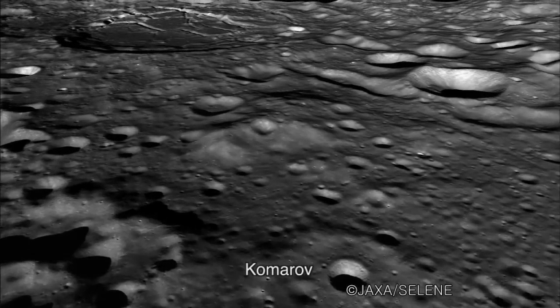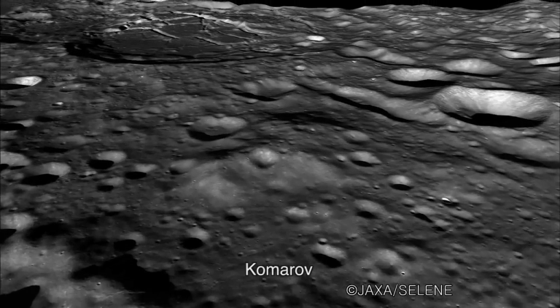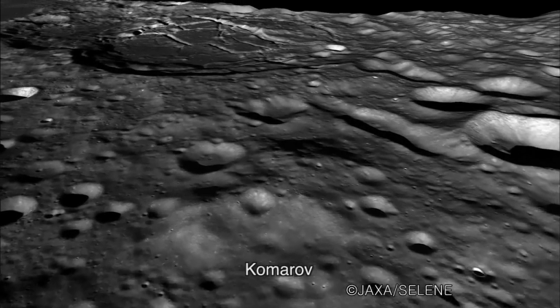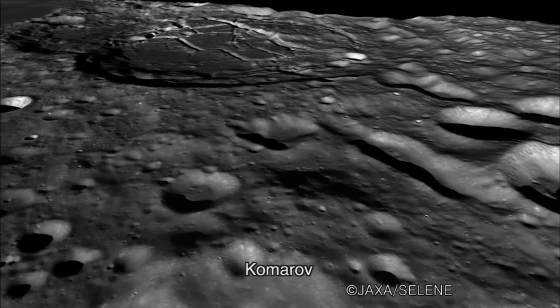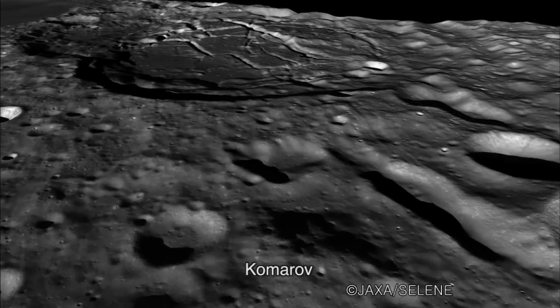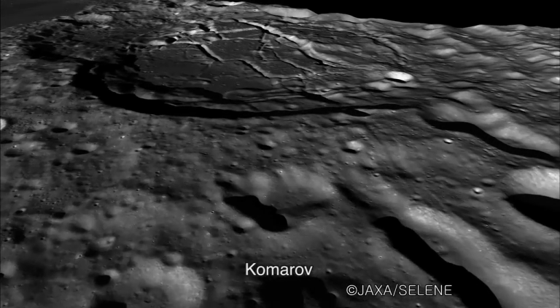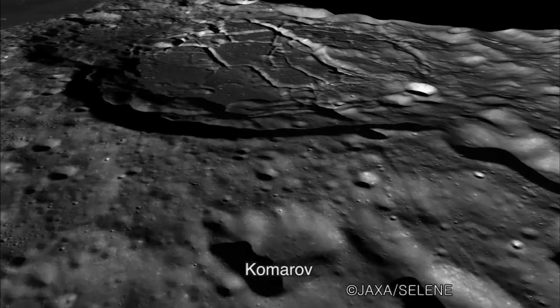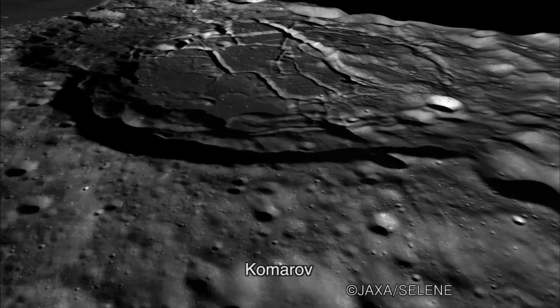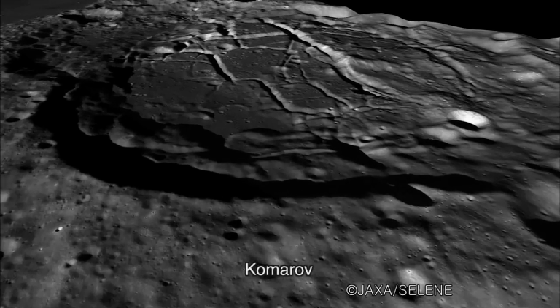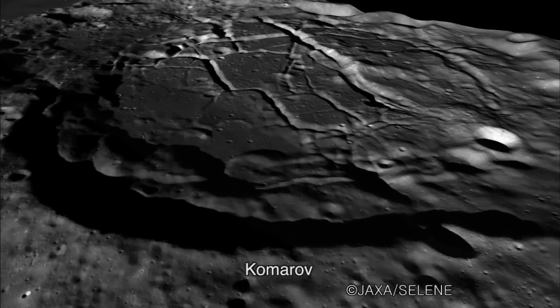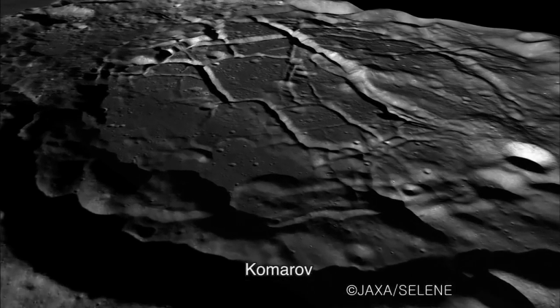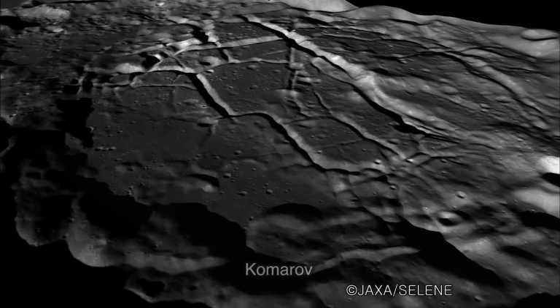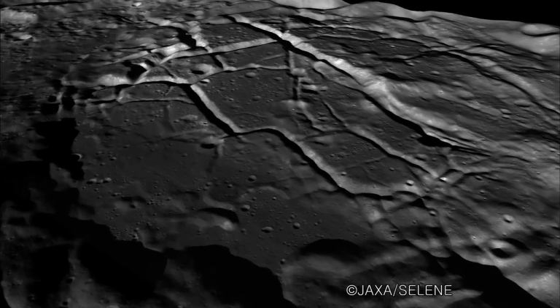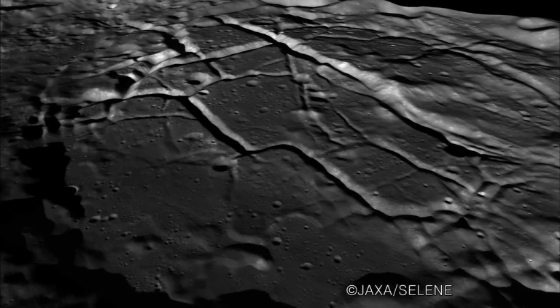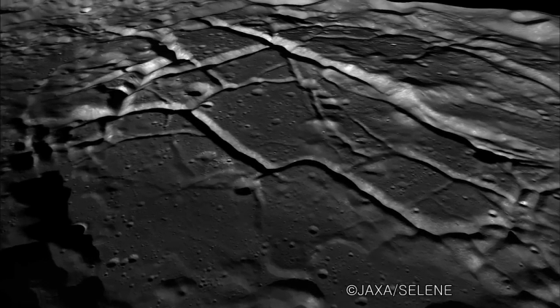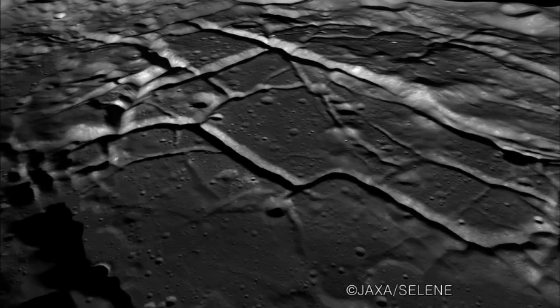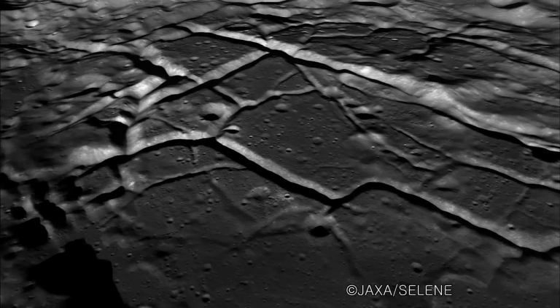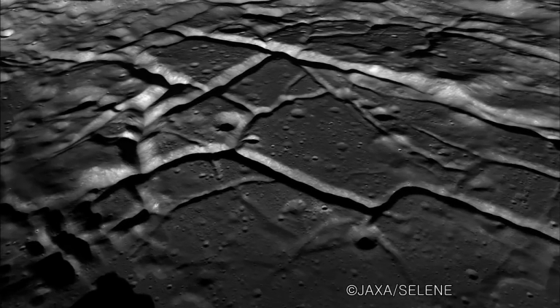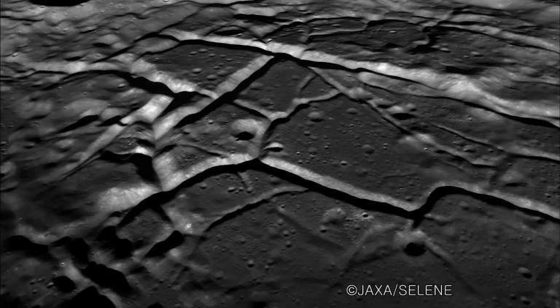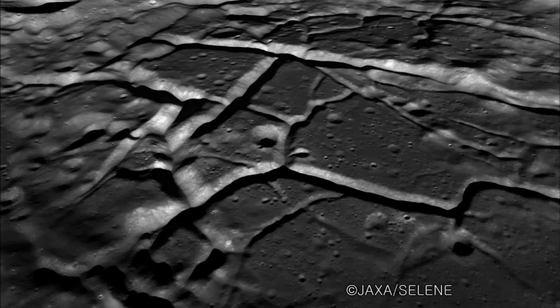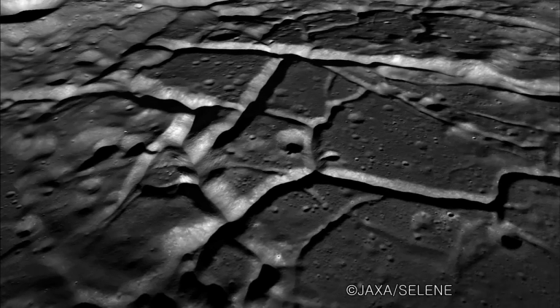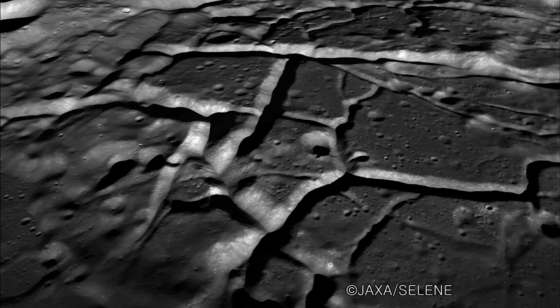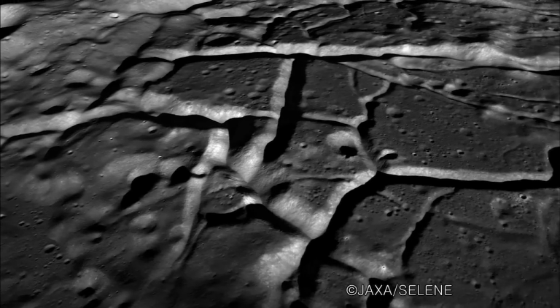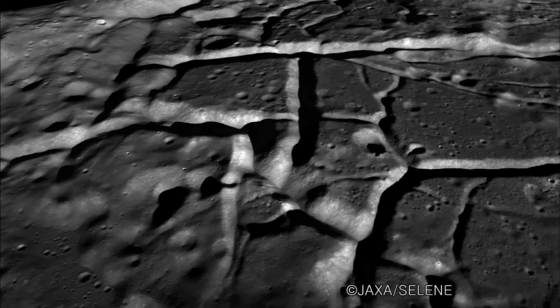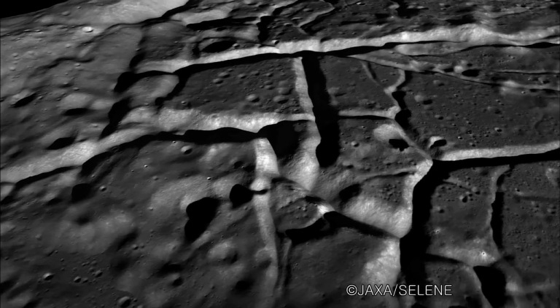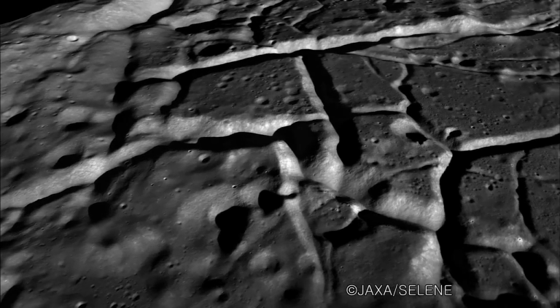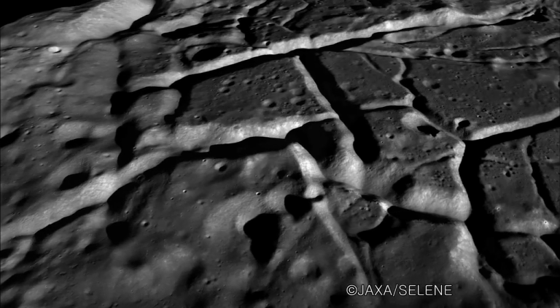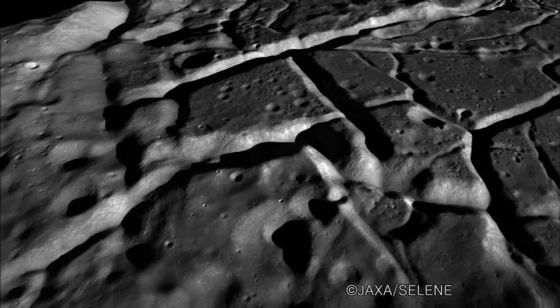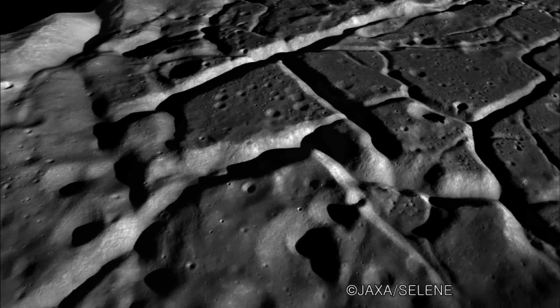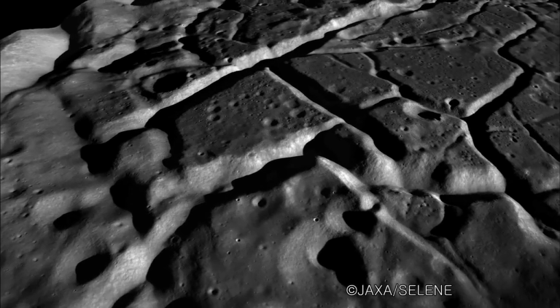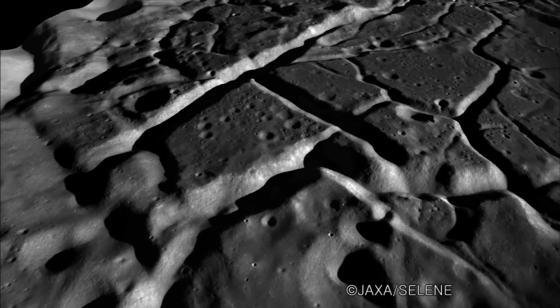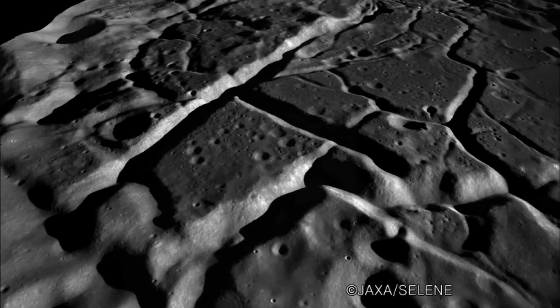On the rim of the mare lies Komarov Crater, which is 78 km across. On its interior surface, there is a complex array of cracks. They are thought to be tears in the surface caused when lava cooled and solidified.